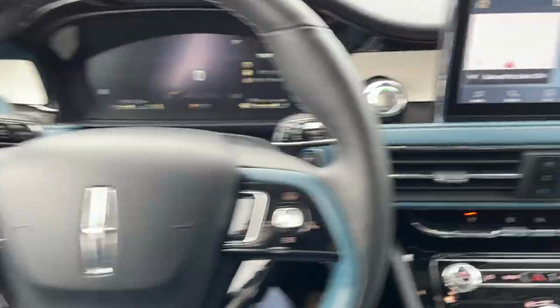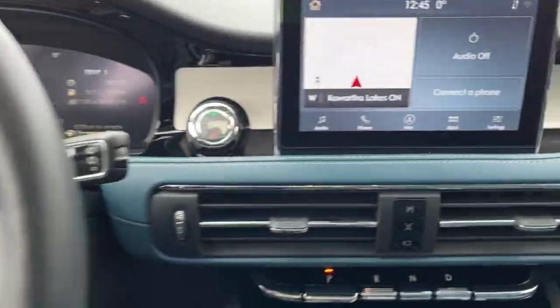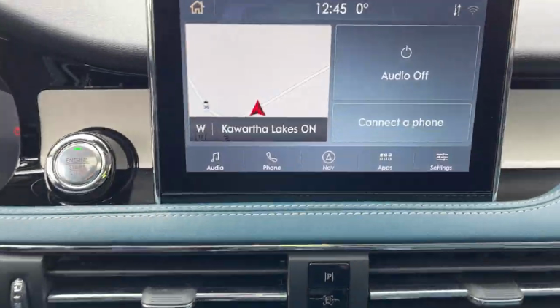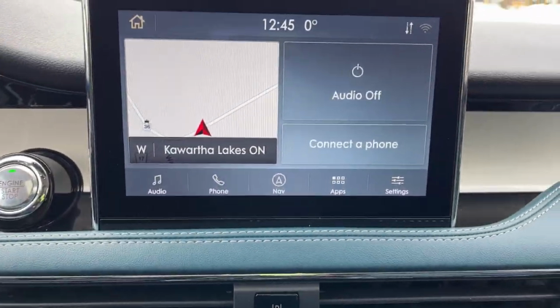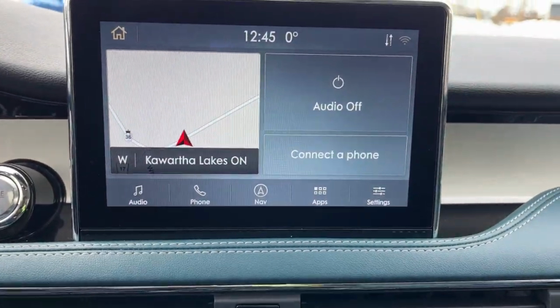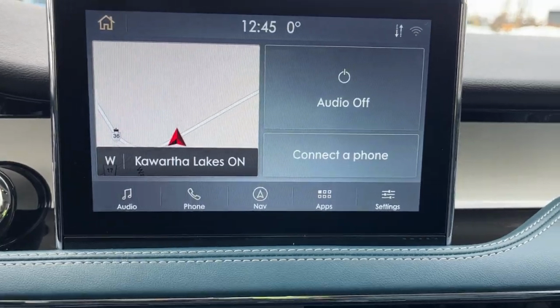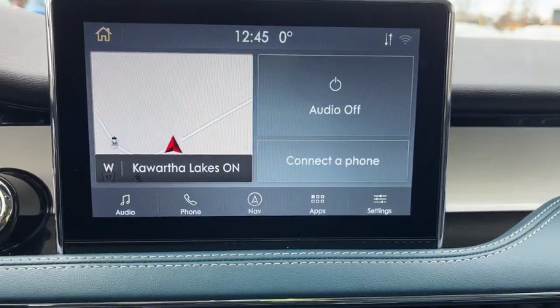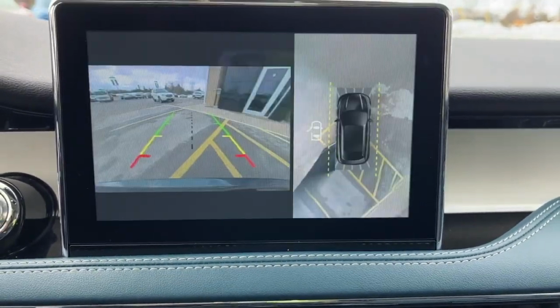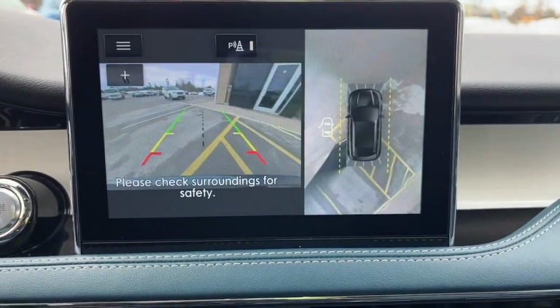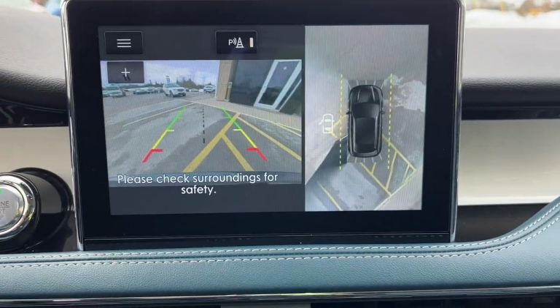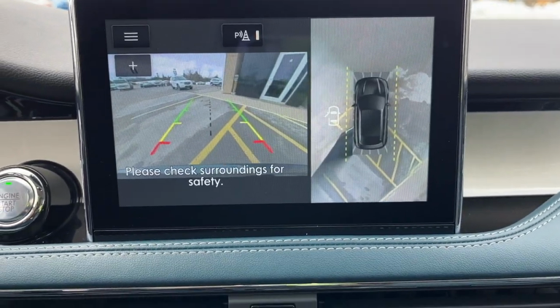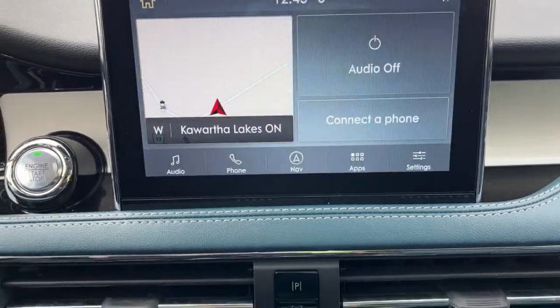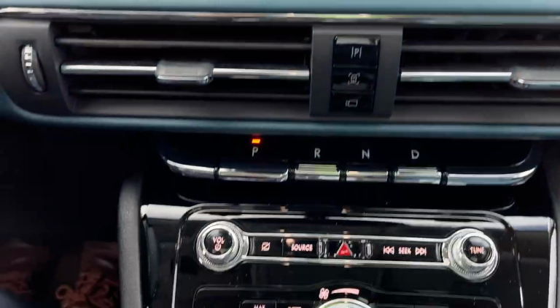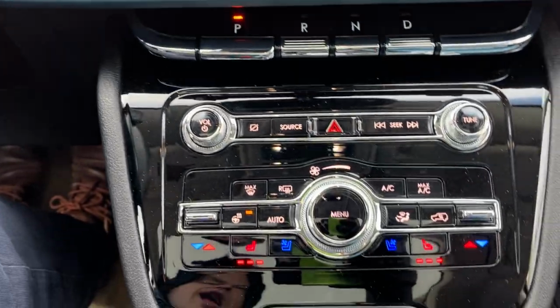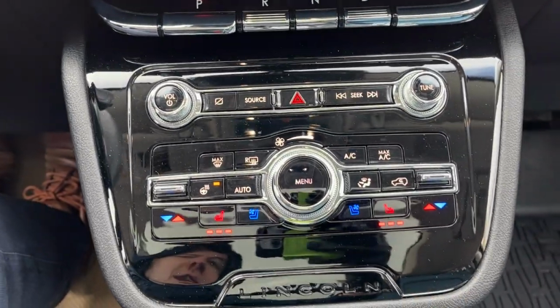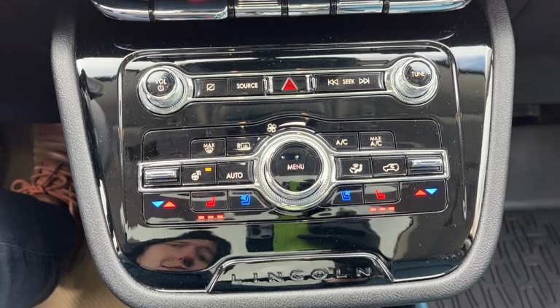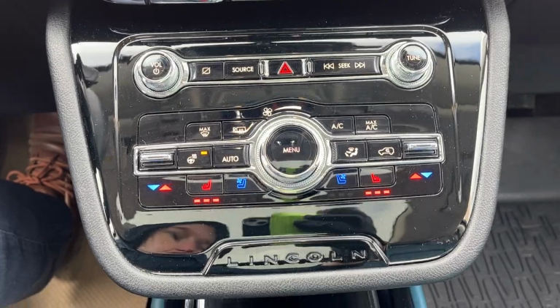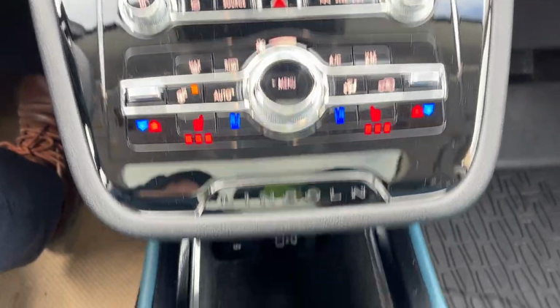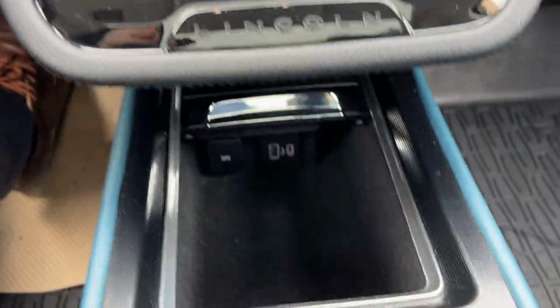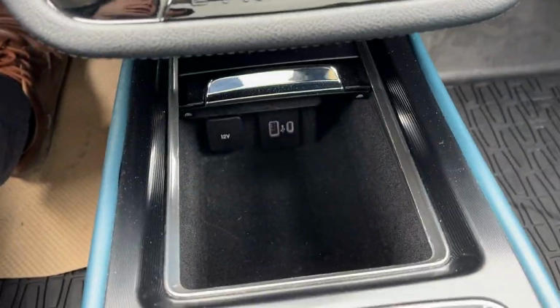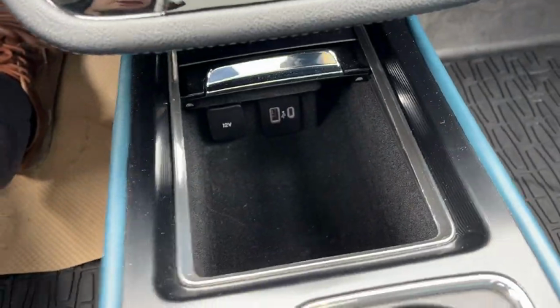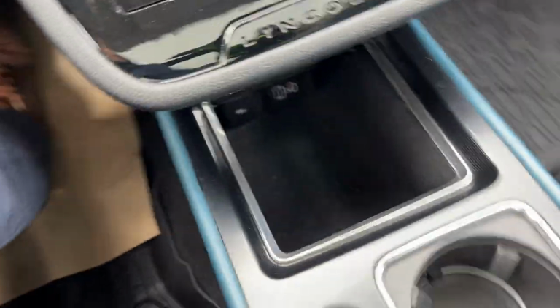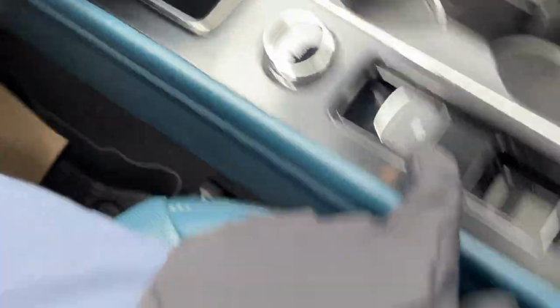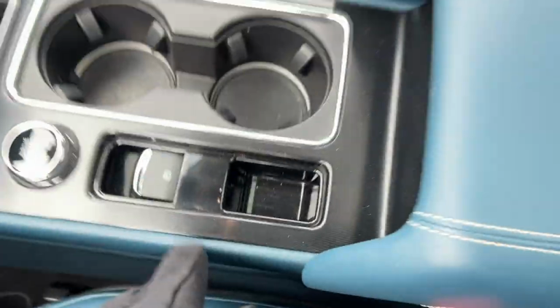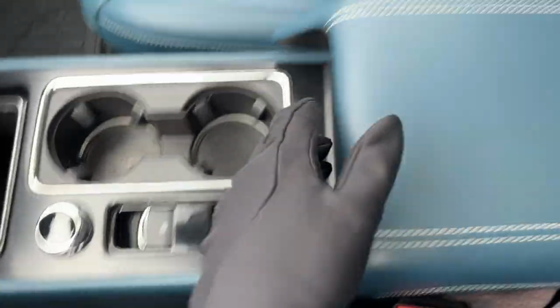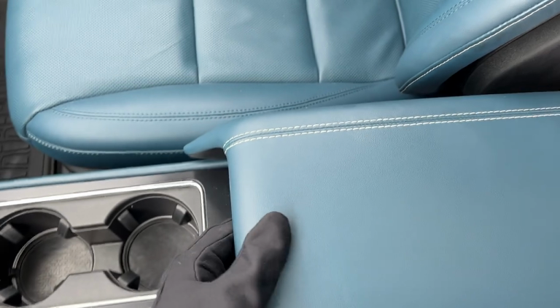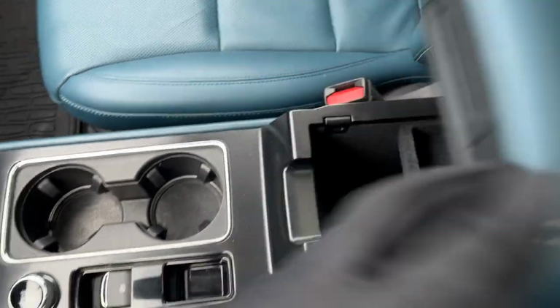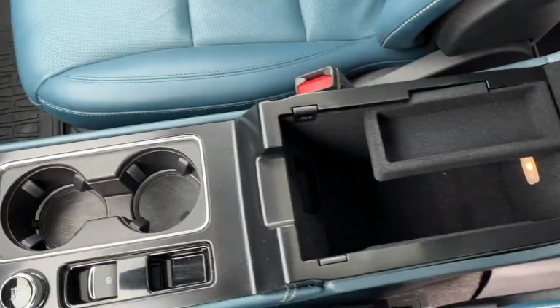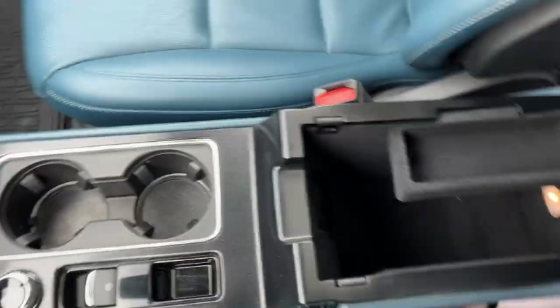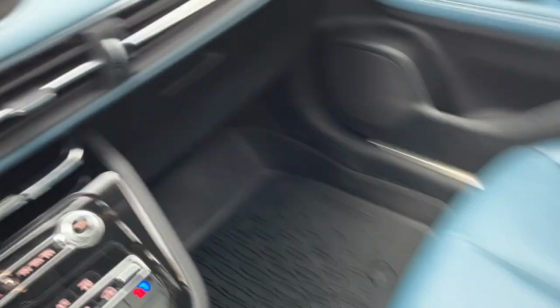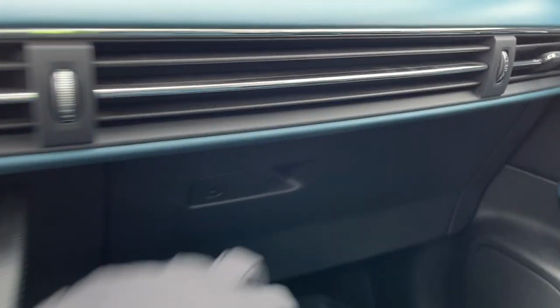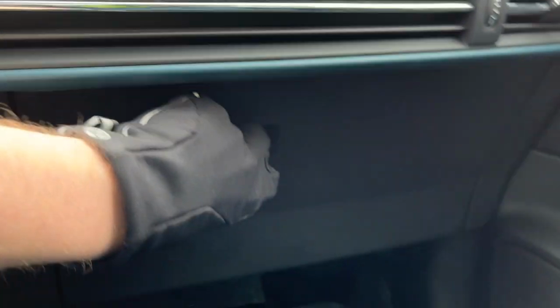You also have your built-in navigation here, and if I pop into reverse, you do have your 360 camera and reverse camera. This one also has heated and cooled seats, more connectivity options, your different drive modes, and a parking brake.